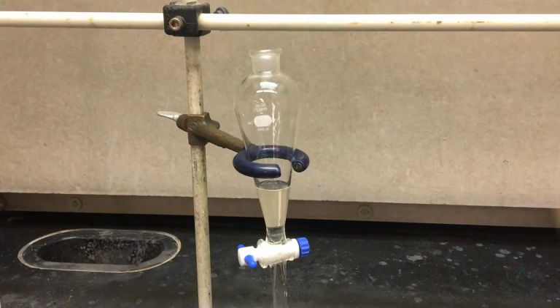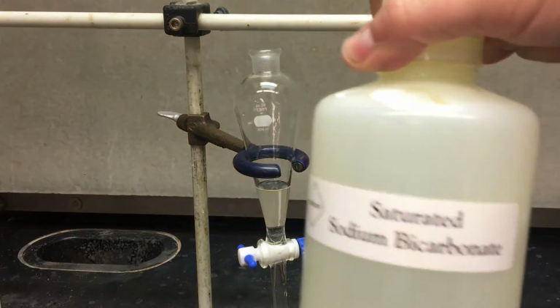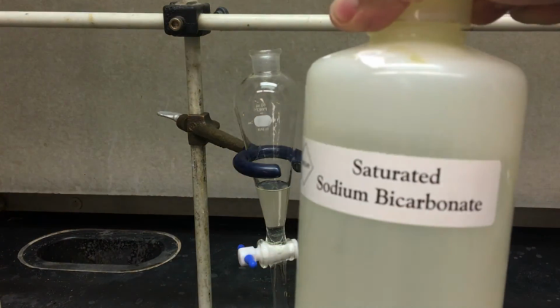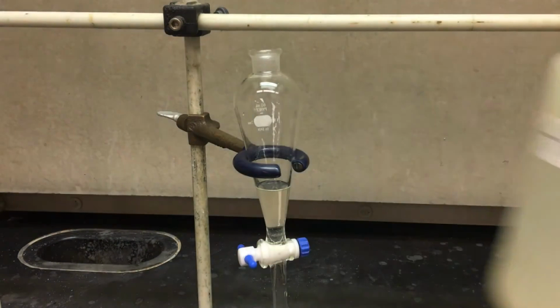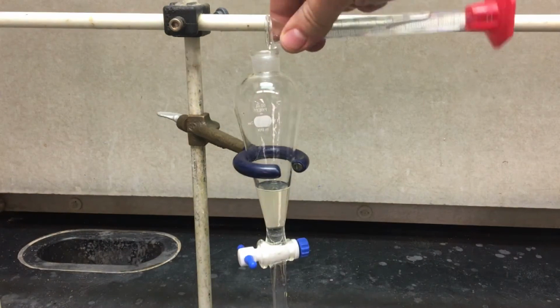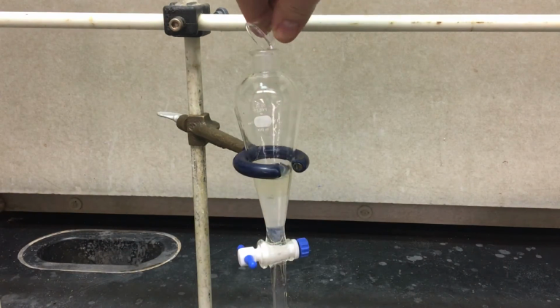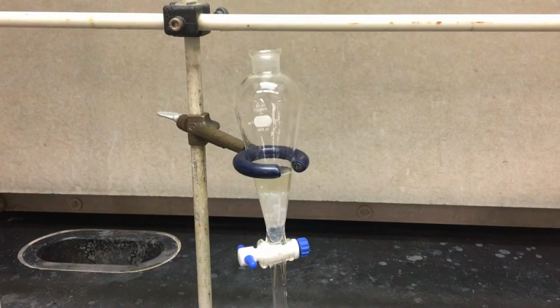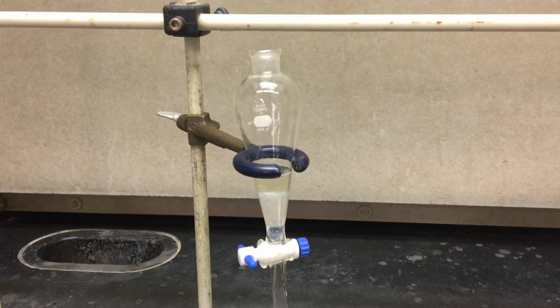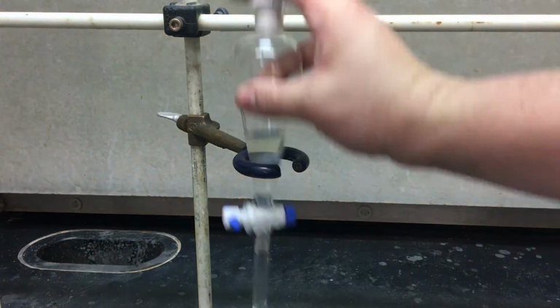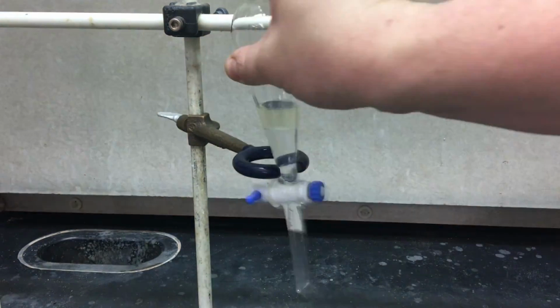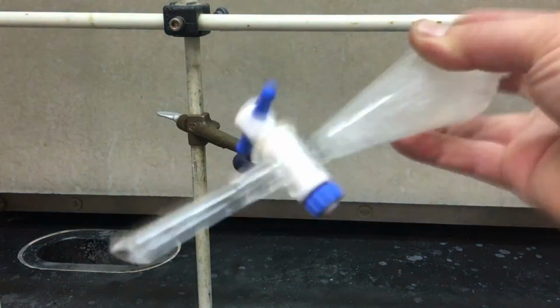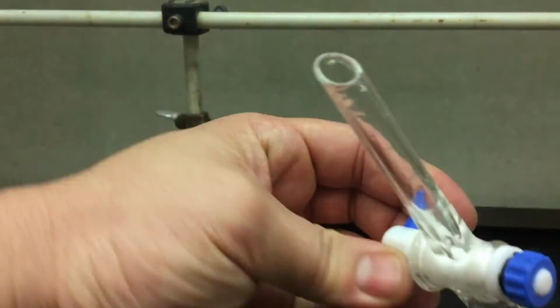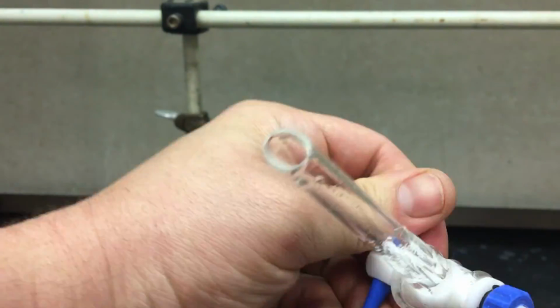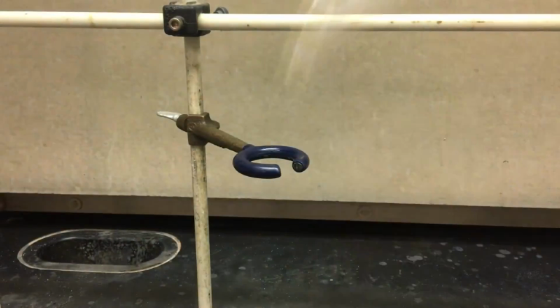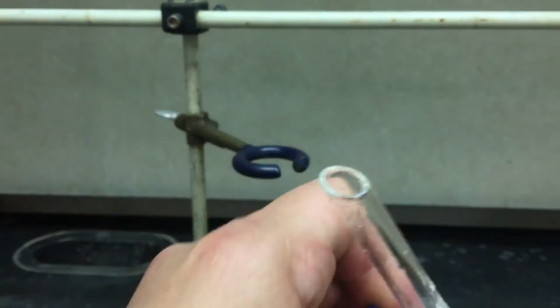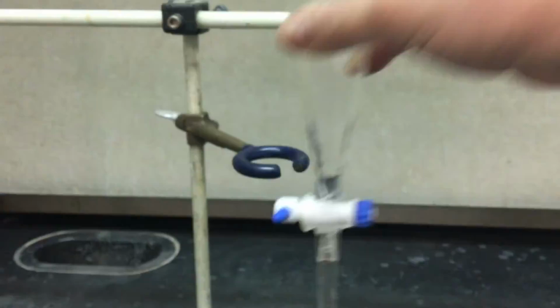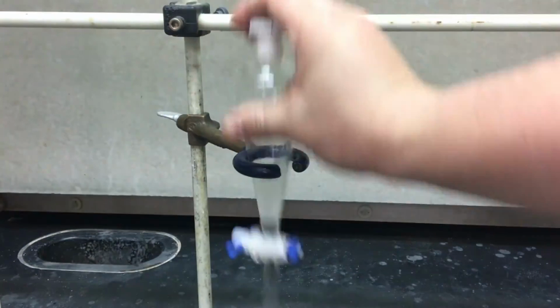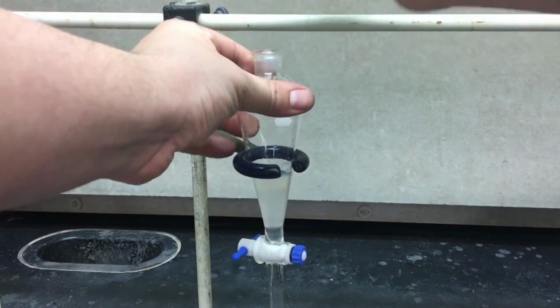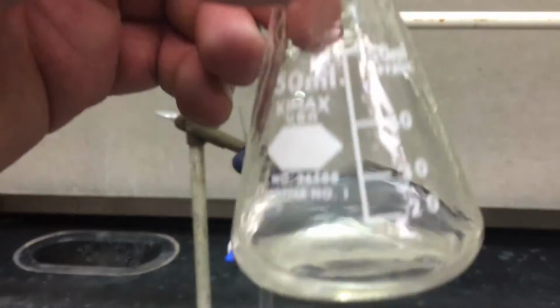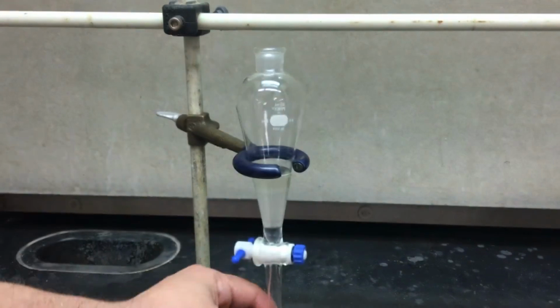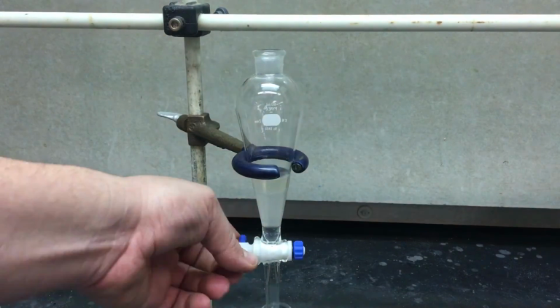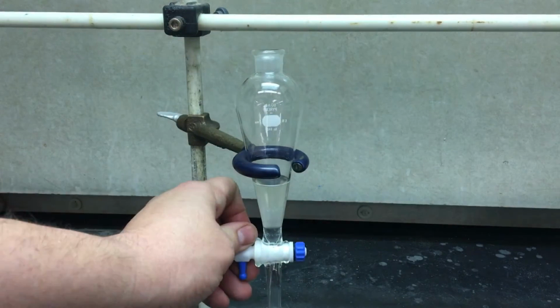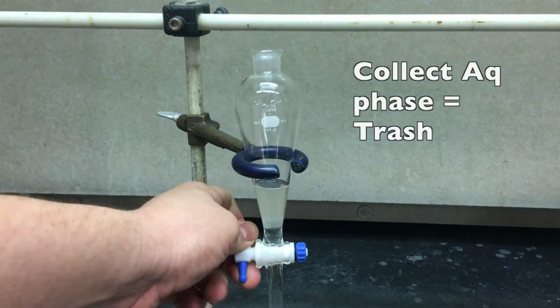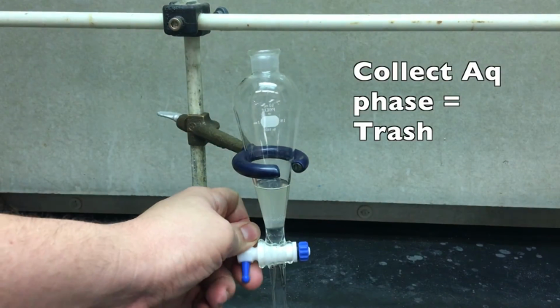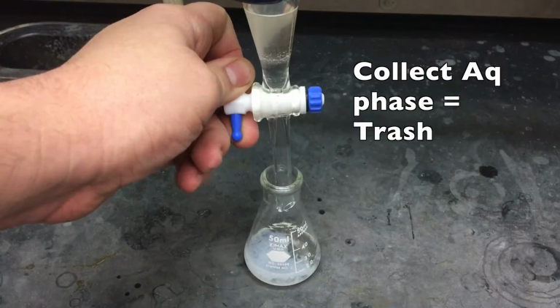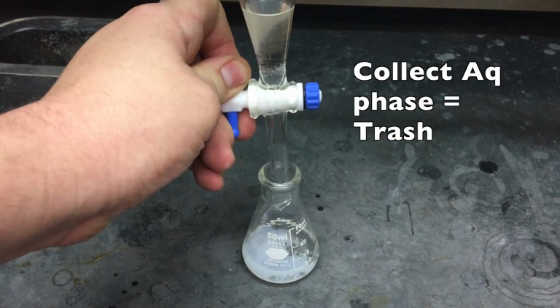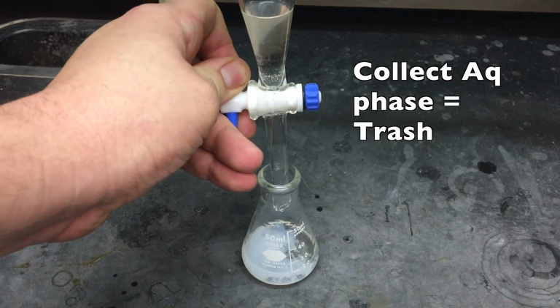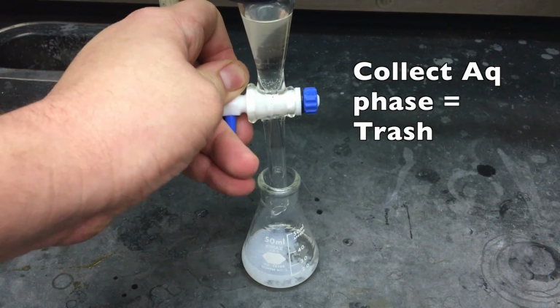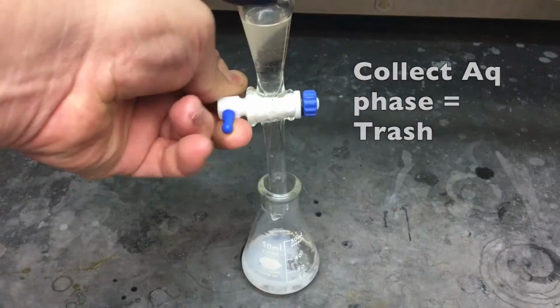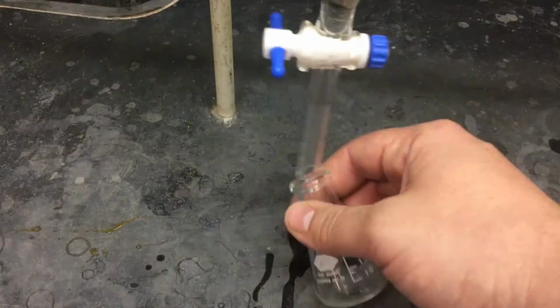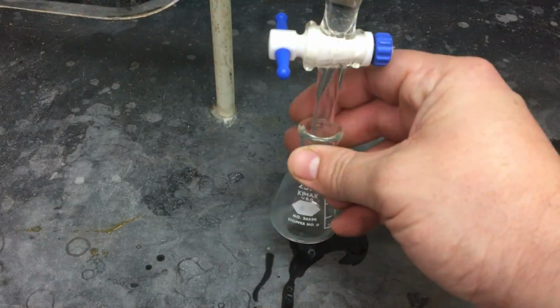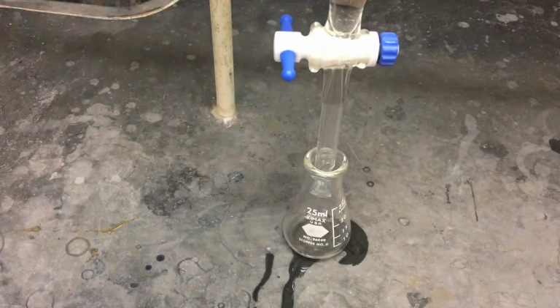Neutralize whatever acid is remaining in the solution with saturated sodium bicarbonate. And for the billionth time, cap it, shake it, exhaust it, let it settle. Collect the lower aqueous phase — I'm using the same container; it's all junk anyway, it doesn't matter. And now in a separate container, we're going to collect our organic phase.